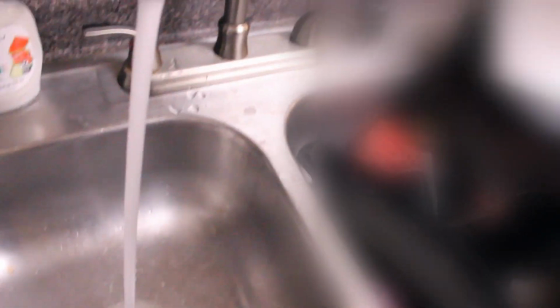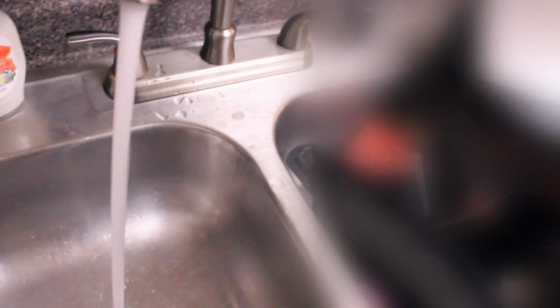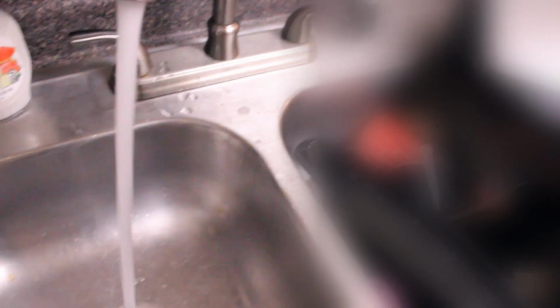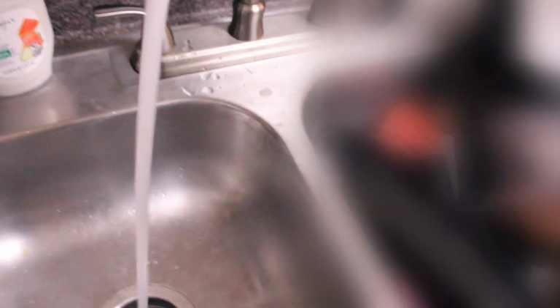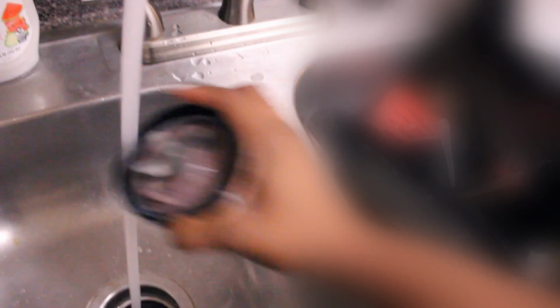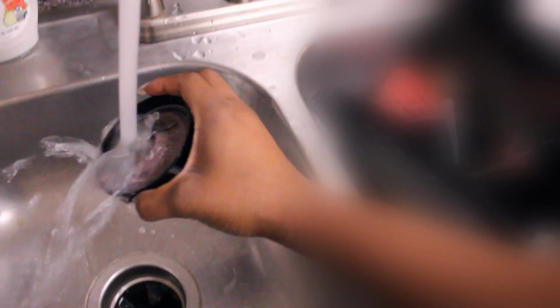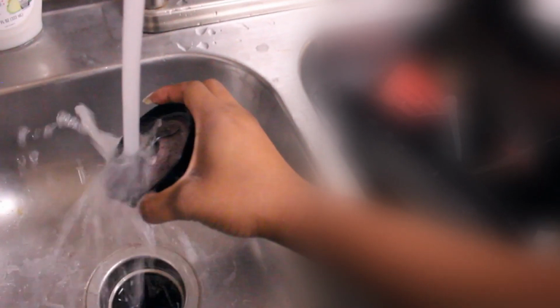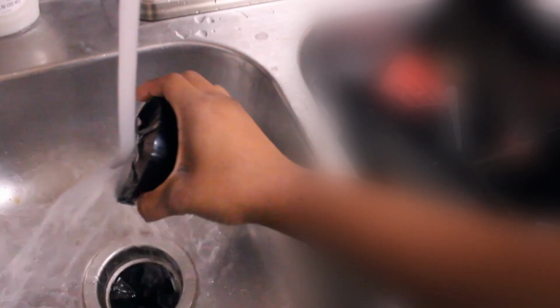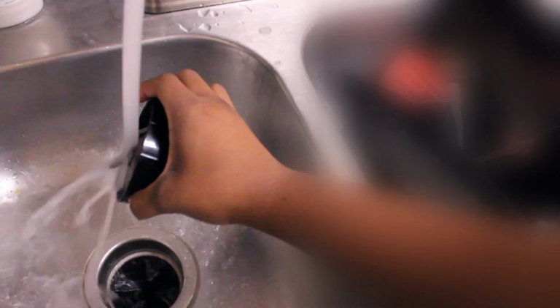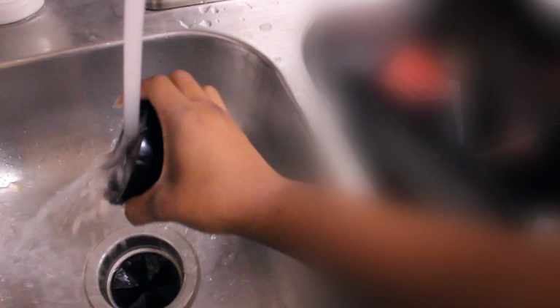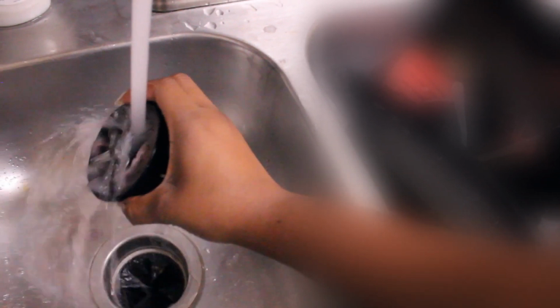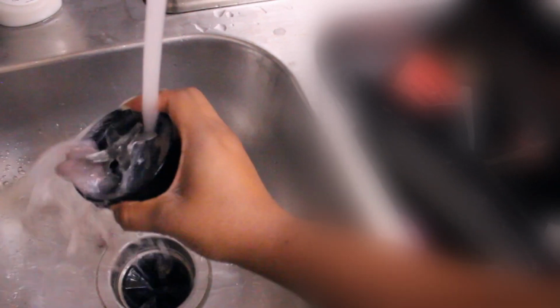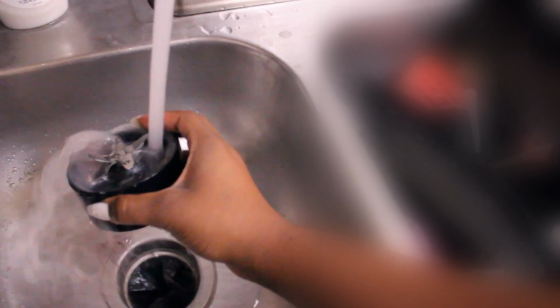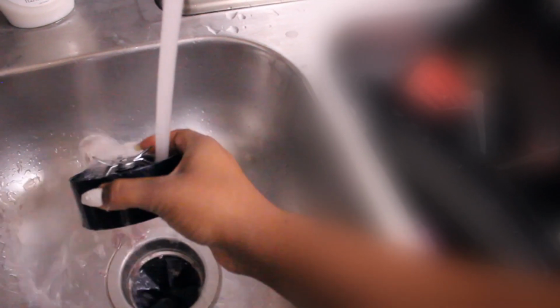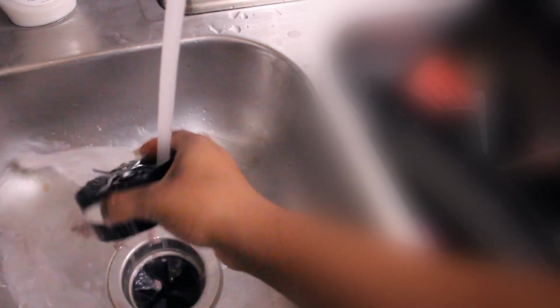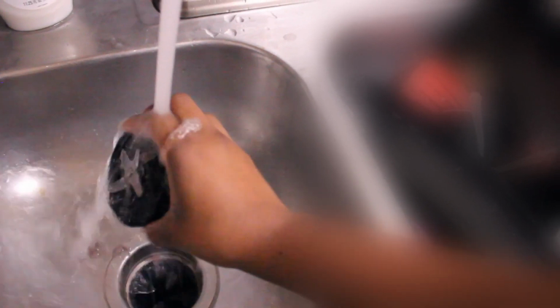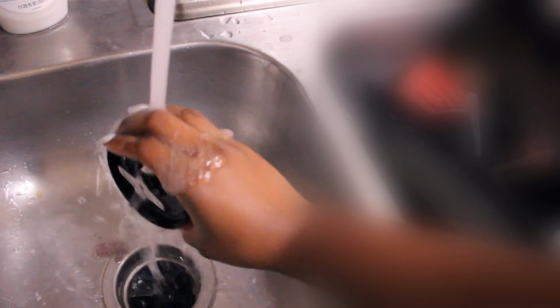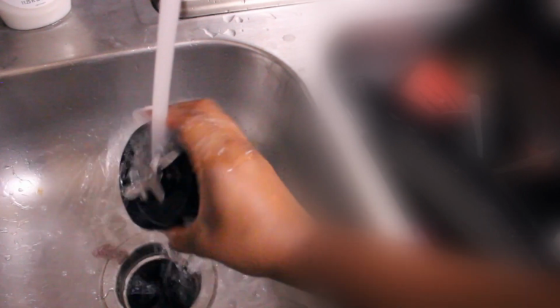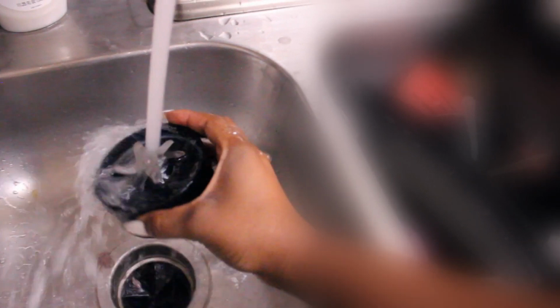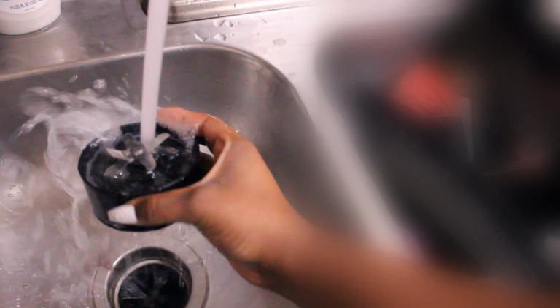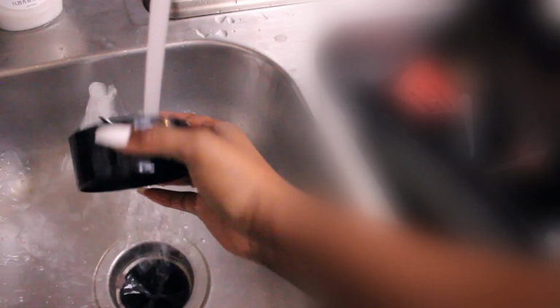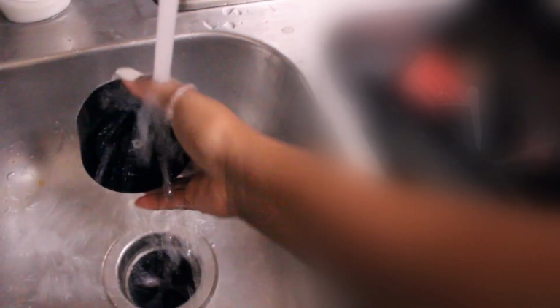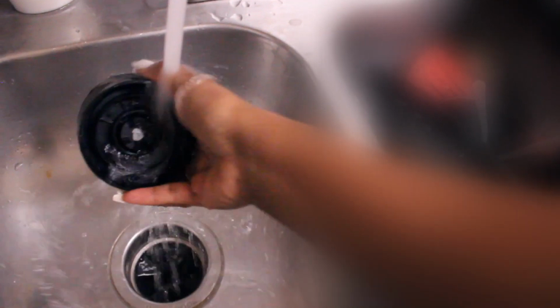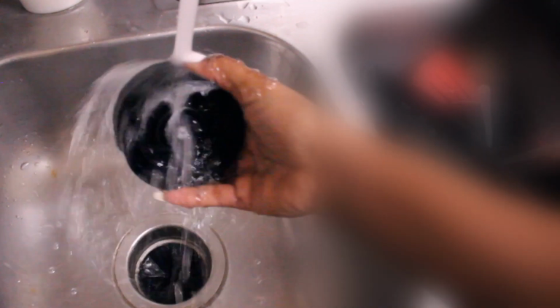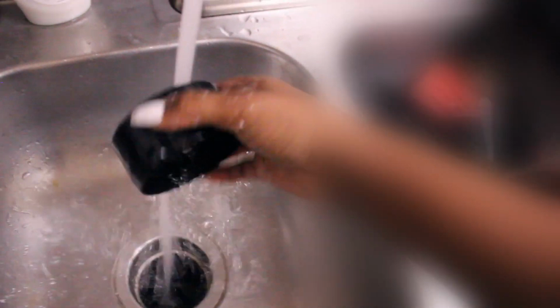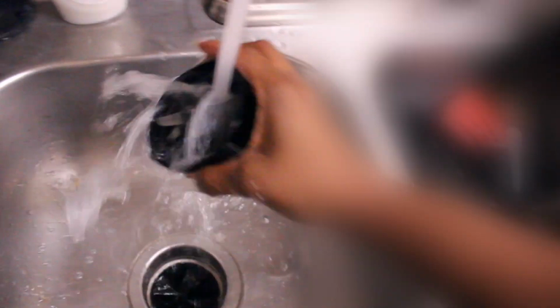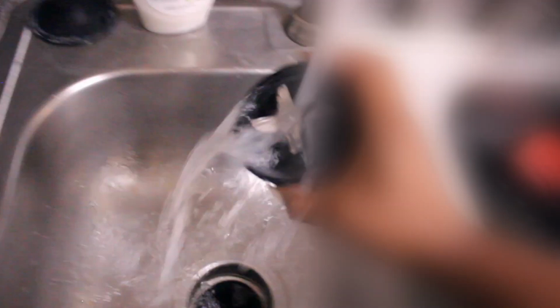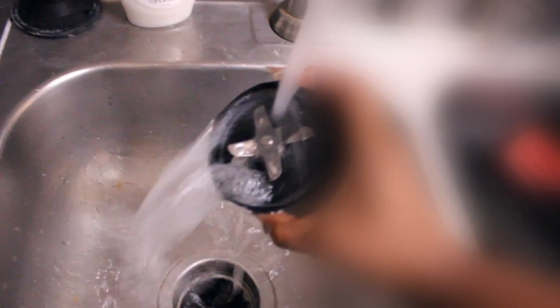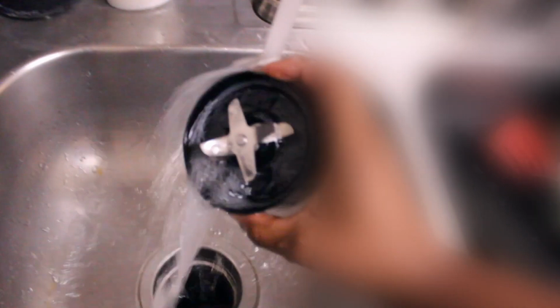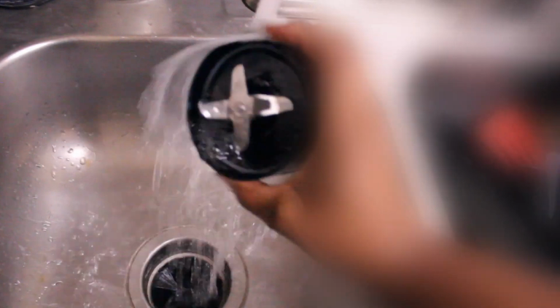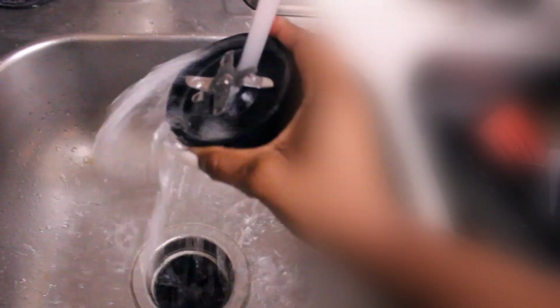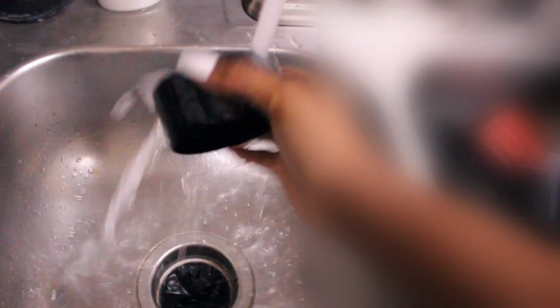Feel free to make your smoothie any way that you'd like. If you're trying to gain weight, add more calories. If you're trying to lose weight, add less calories. You can also add in any proteins or supplements that you may need for the day. It's up to you.